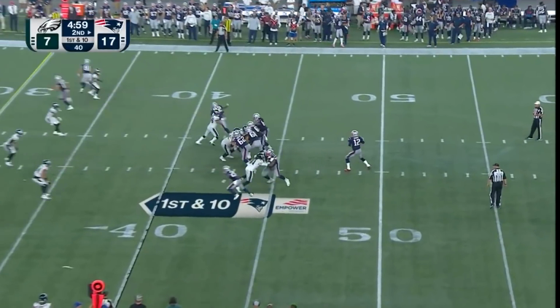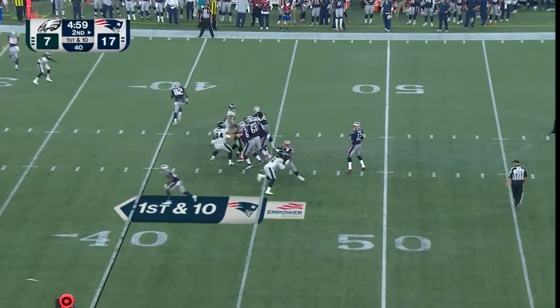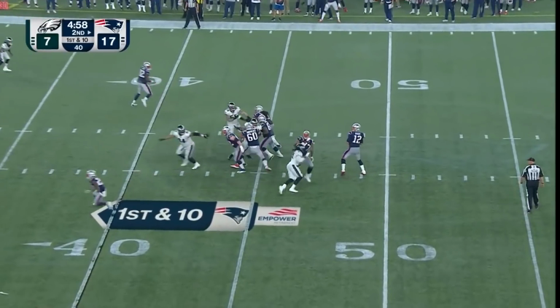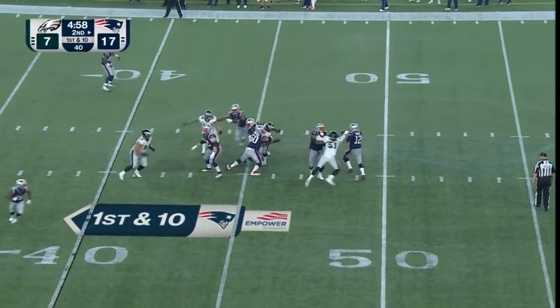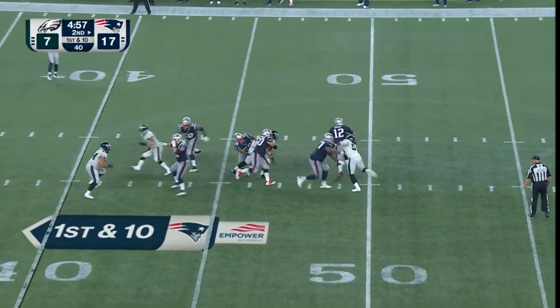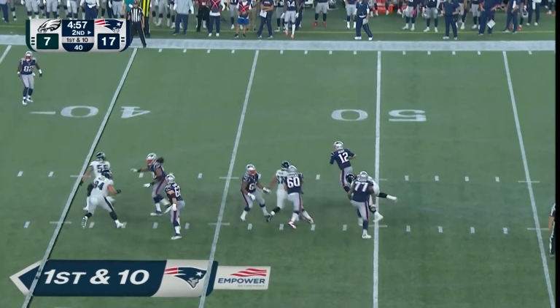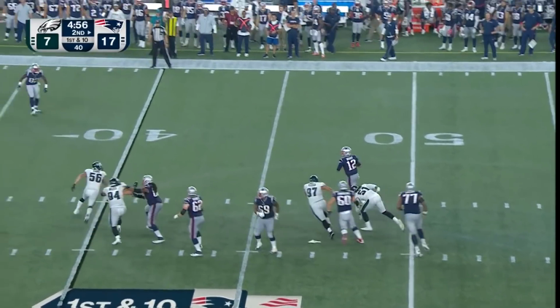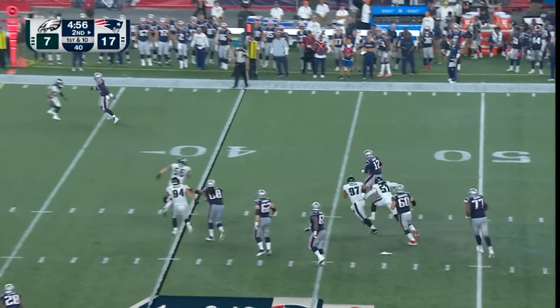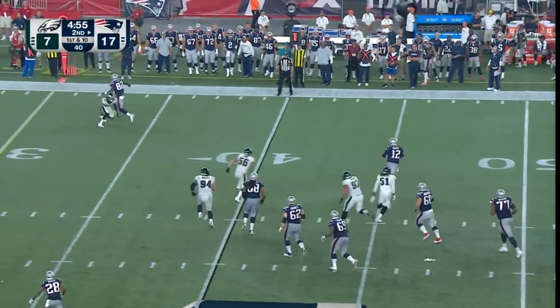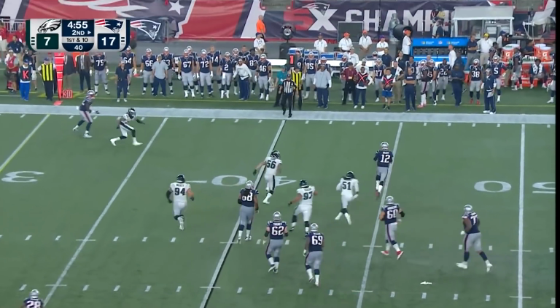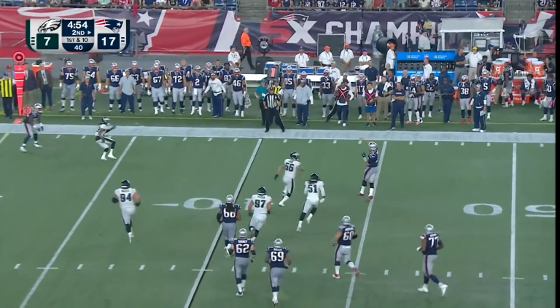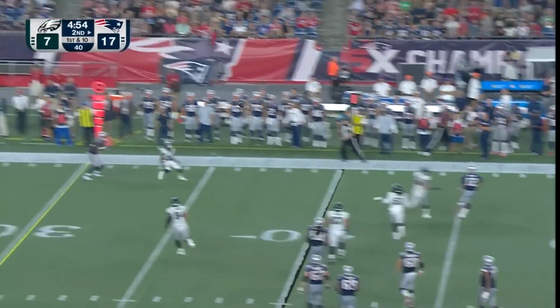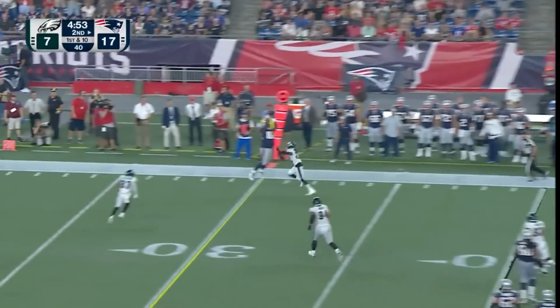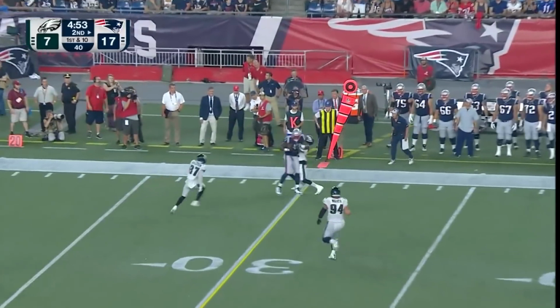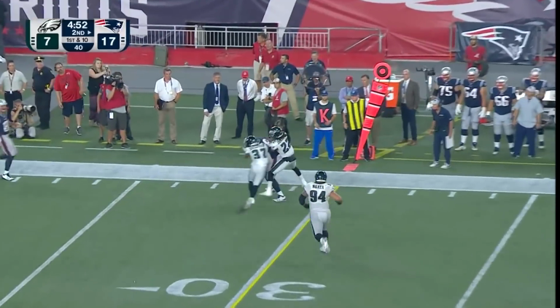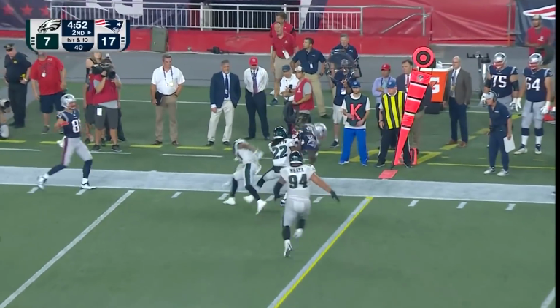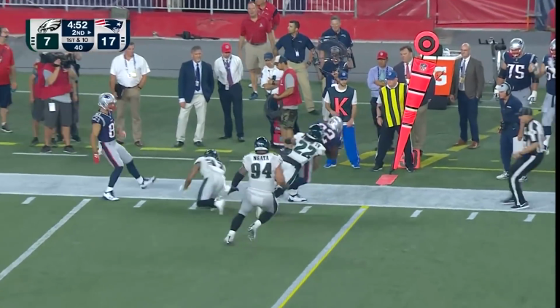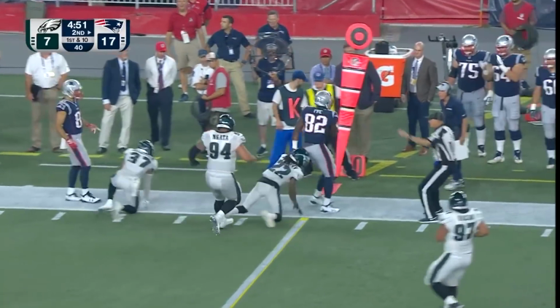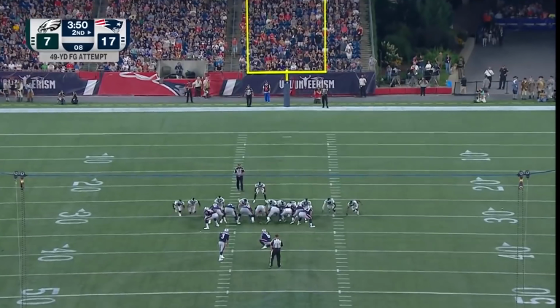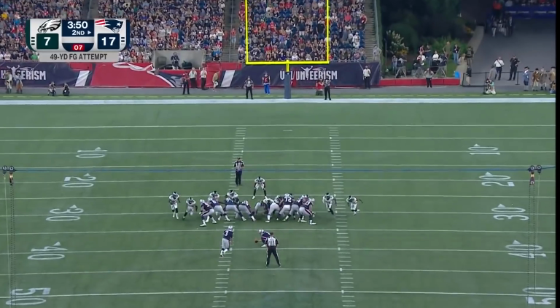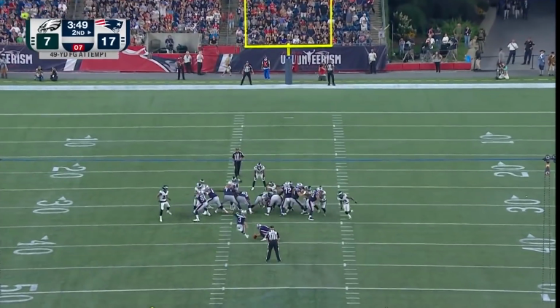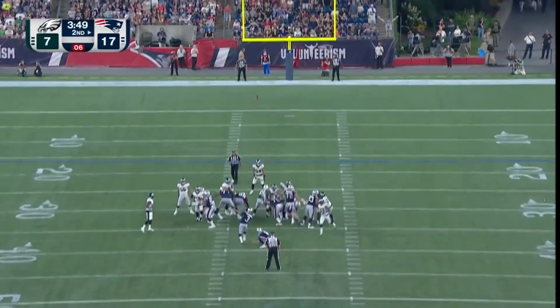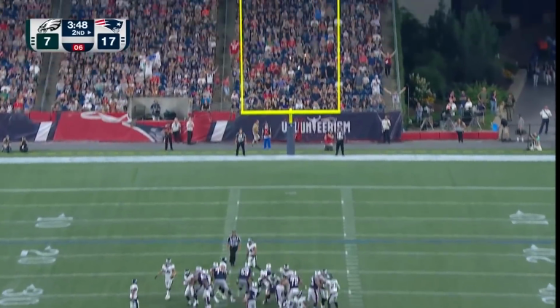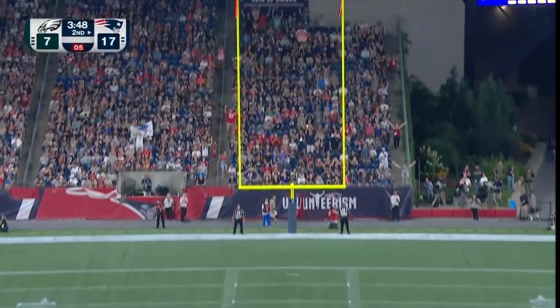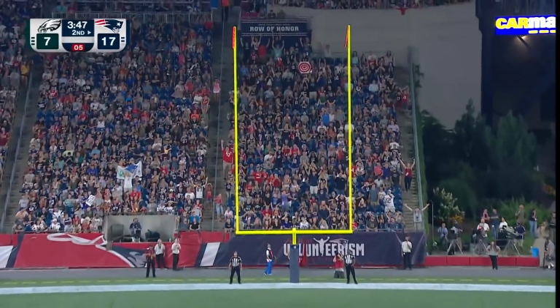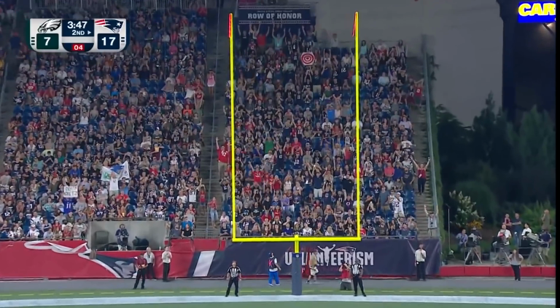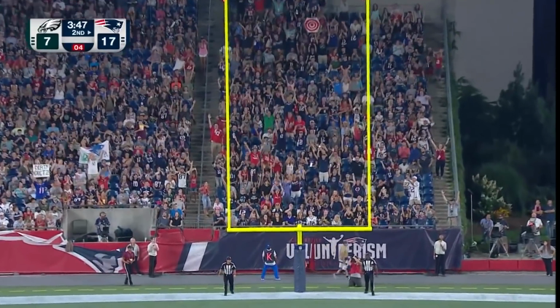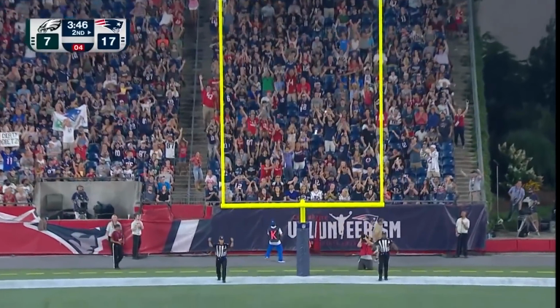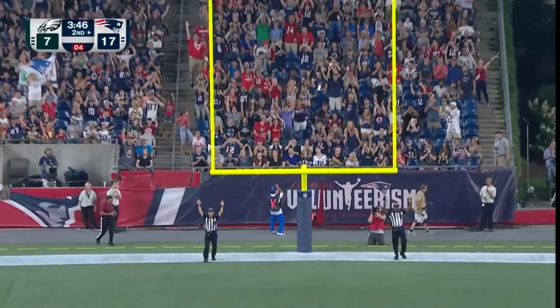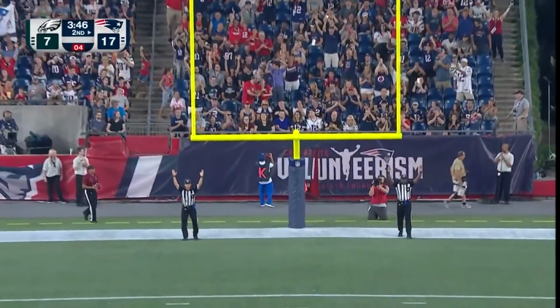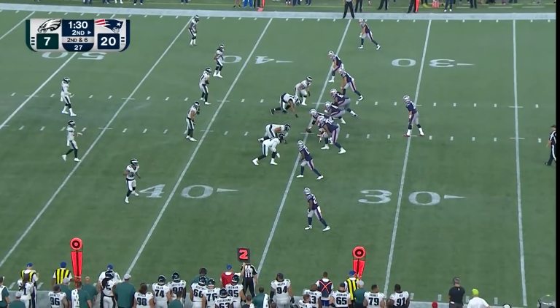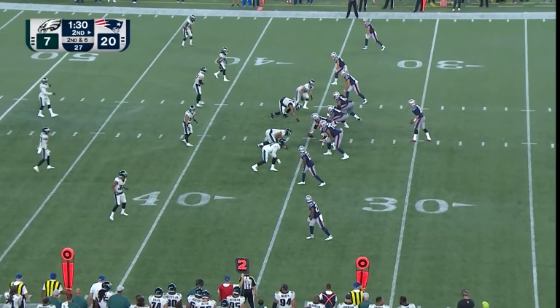Brady with a pump, now under pressure on the roll, throwing — Tom buying time and fighting to make a strike. Here's another one of the best in the league — Gostkowski launching the 49-yarder.